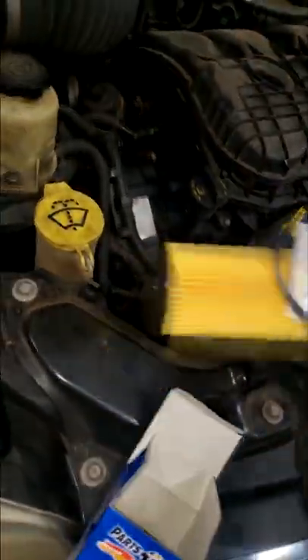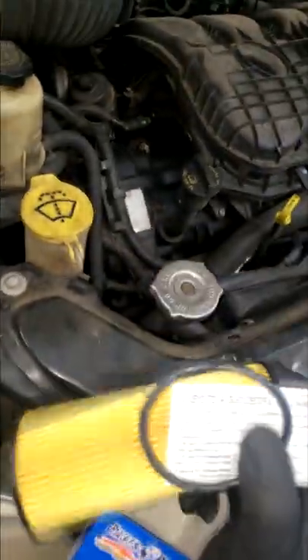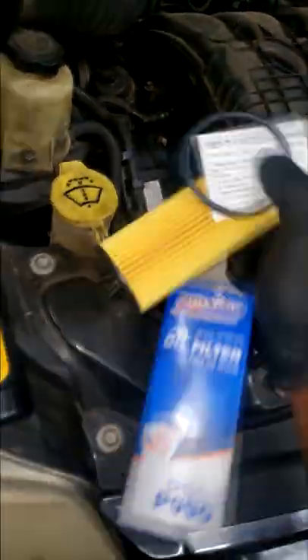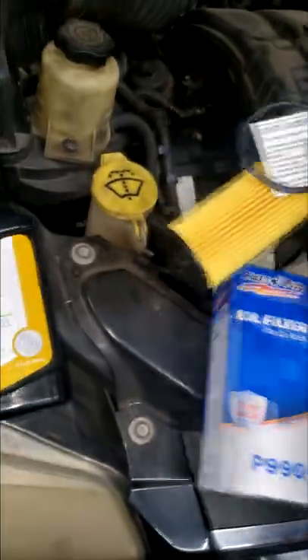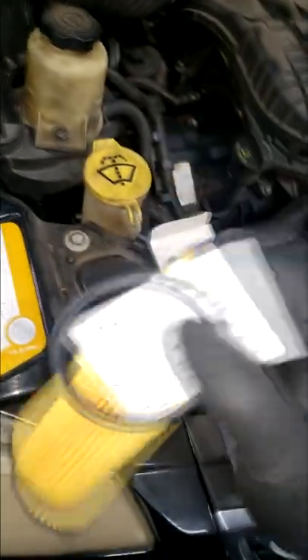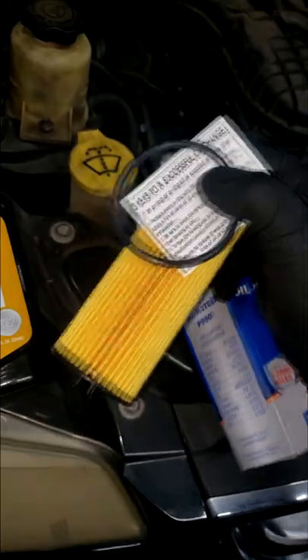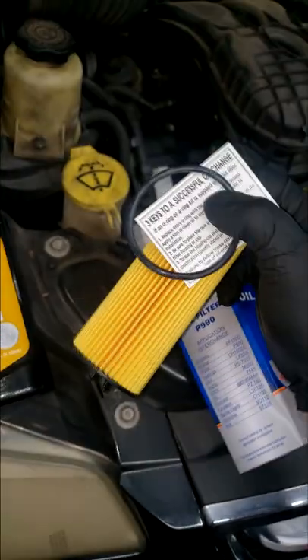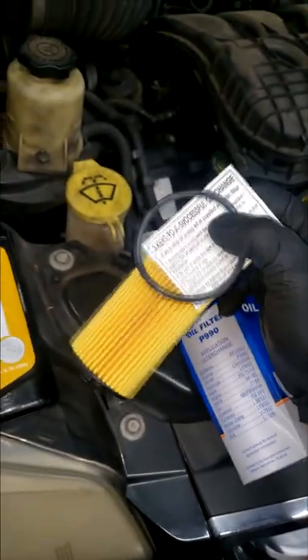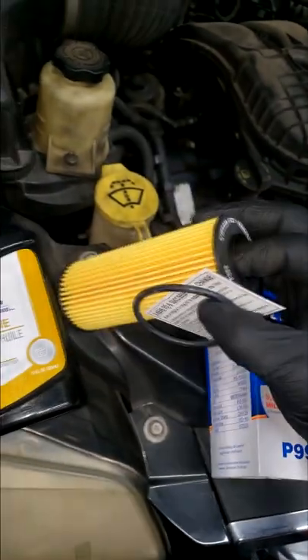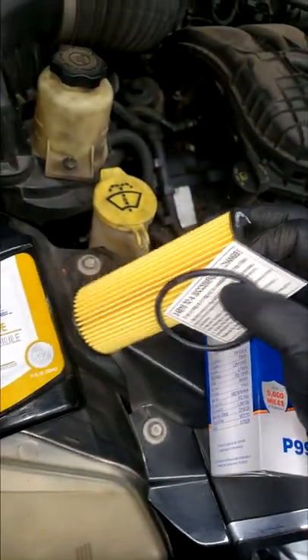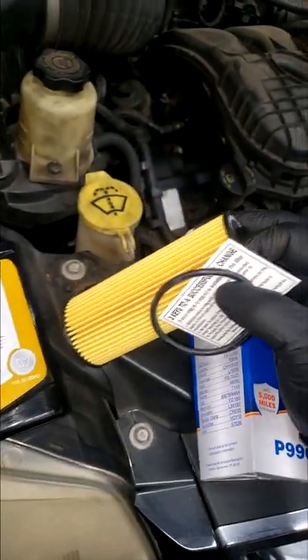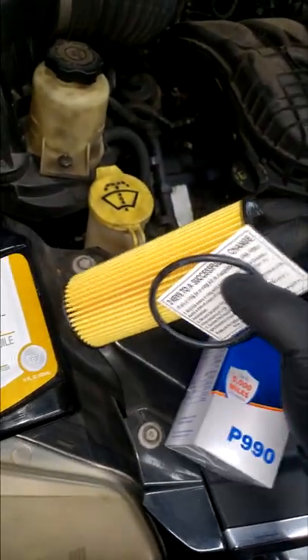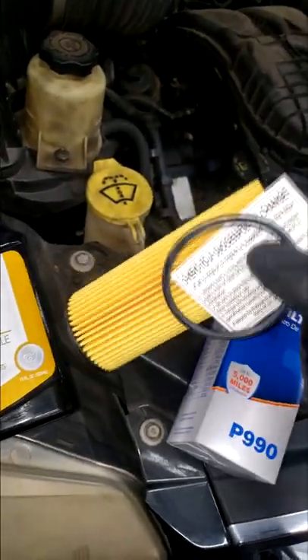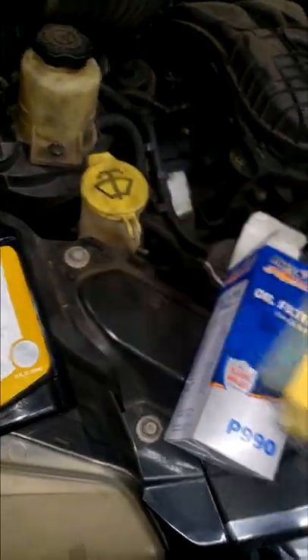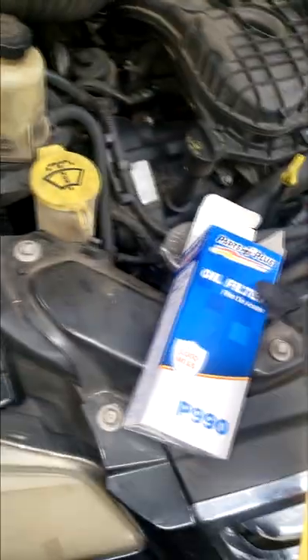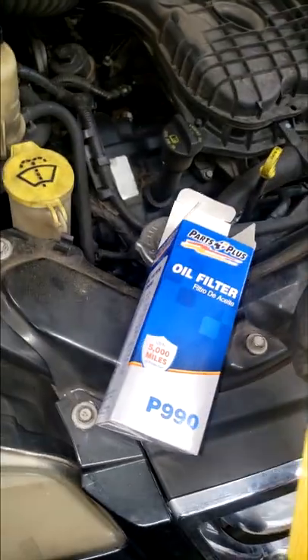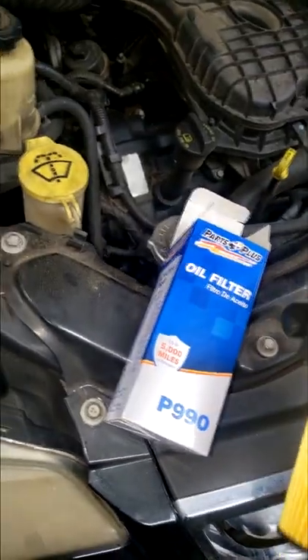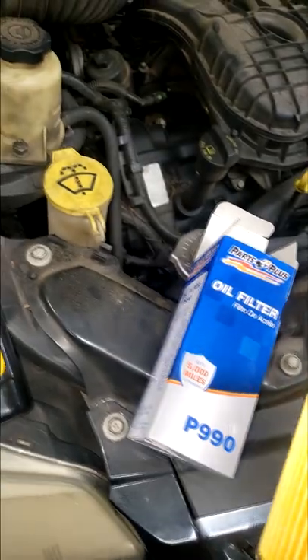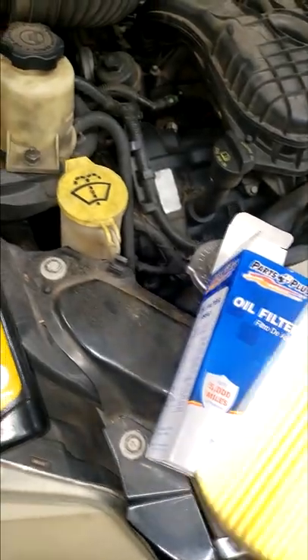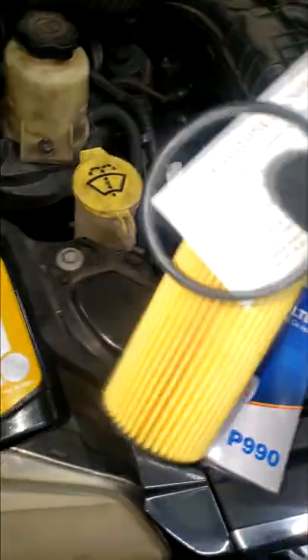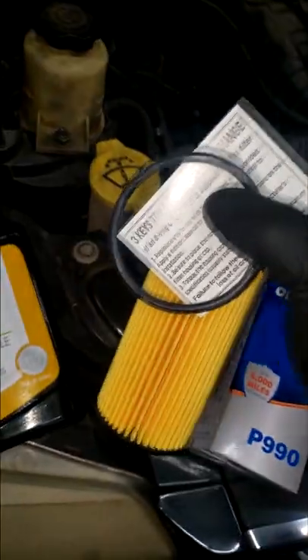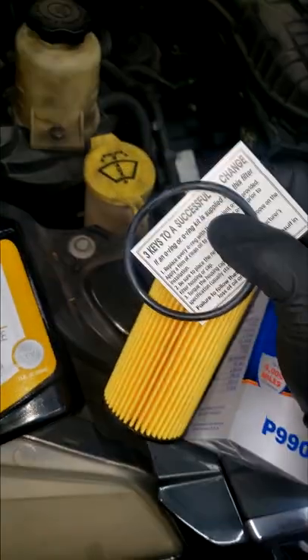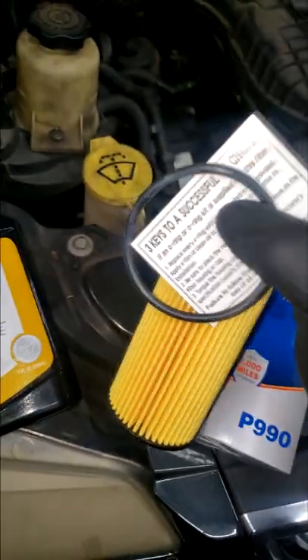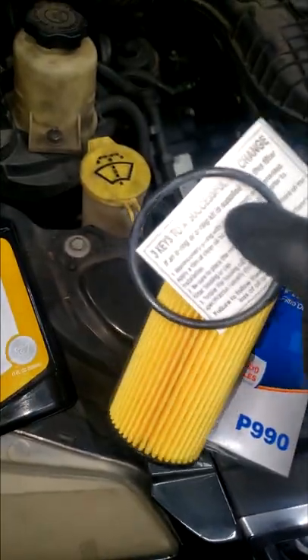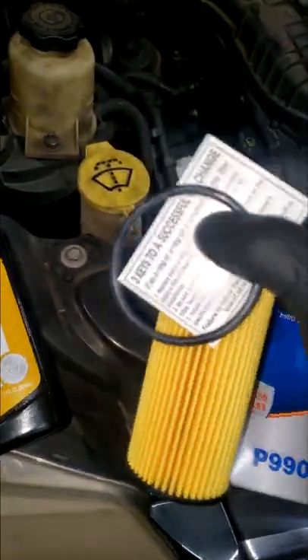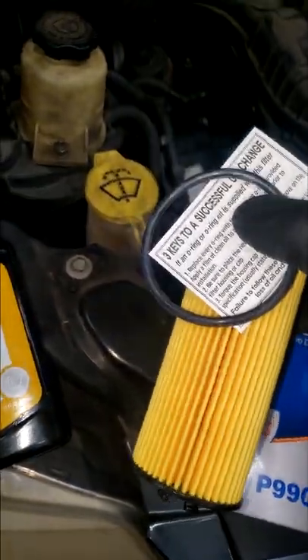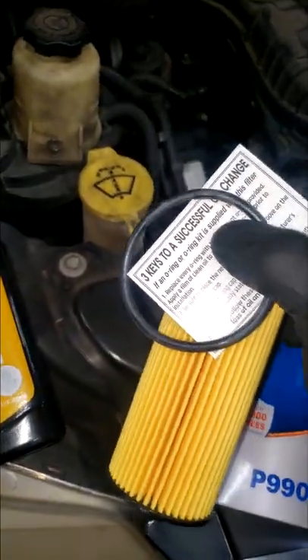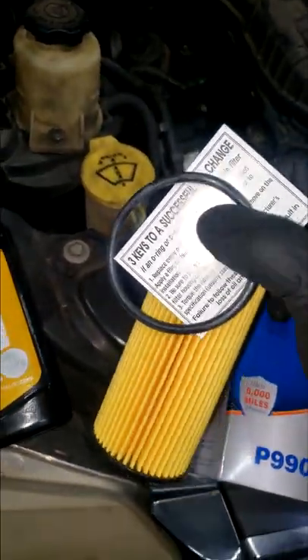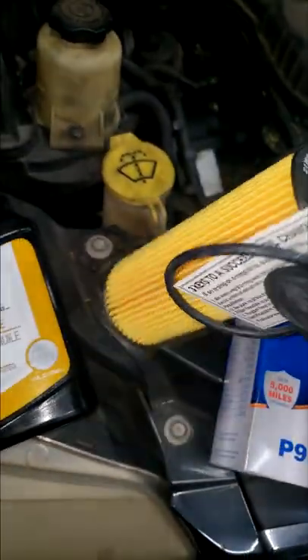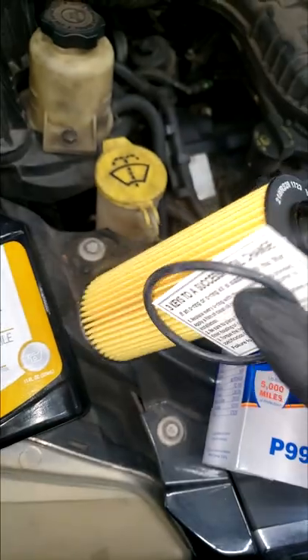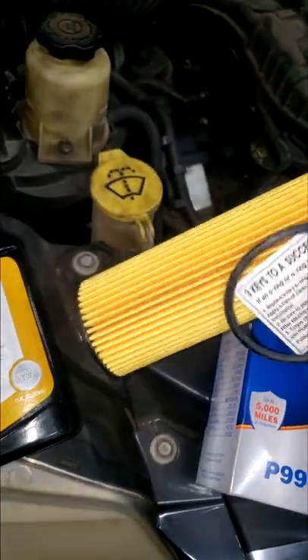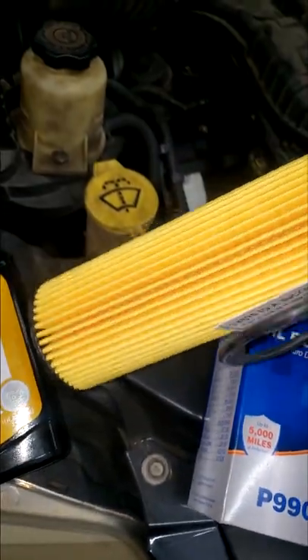I just found out — I guess I've been in the dark on this, guys. They're having a hard time getting OEM filters. We're using an aftermarket filter for now. I heard there's a build delay or something like that — we're talking mid-October before we get OEM filters in.